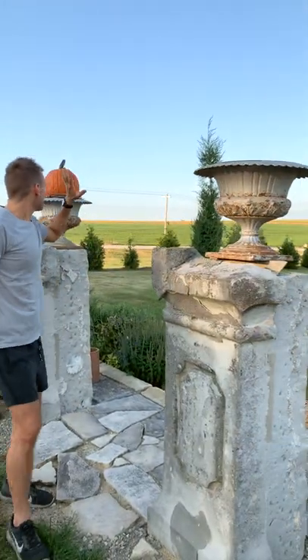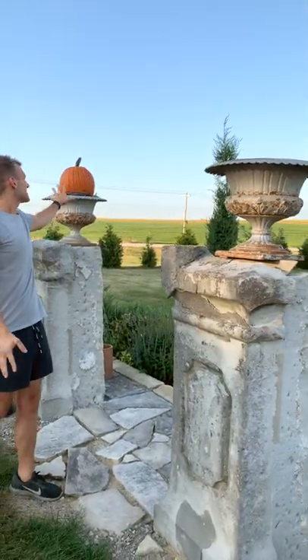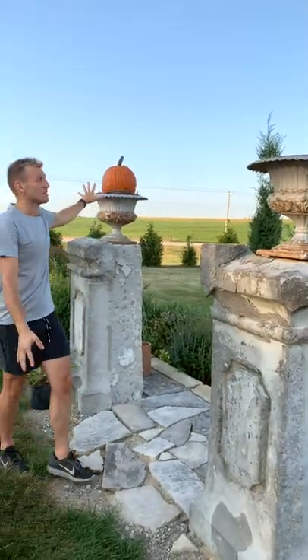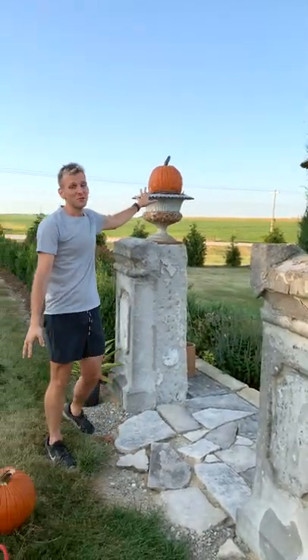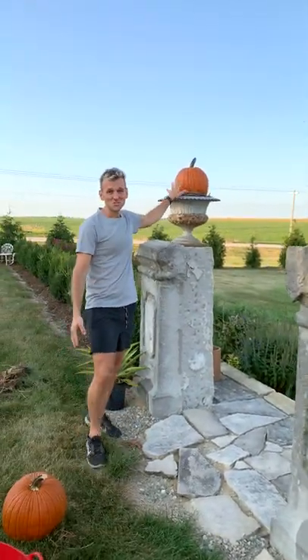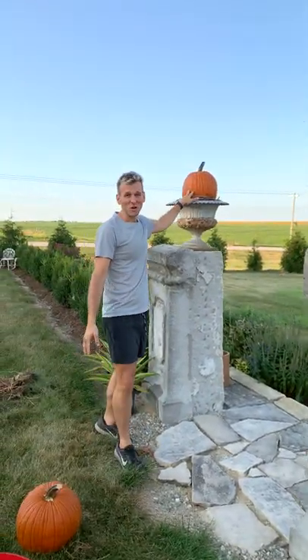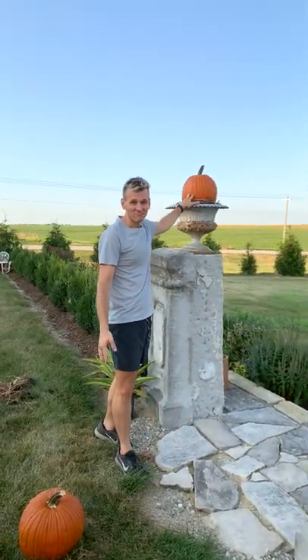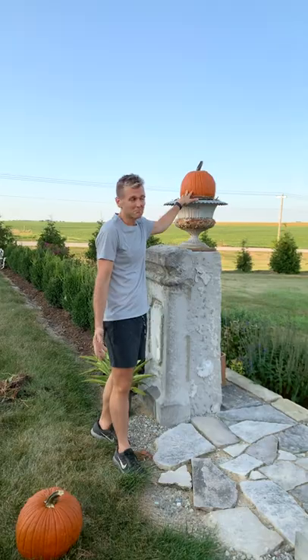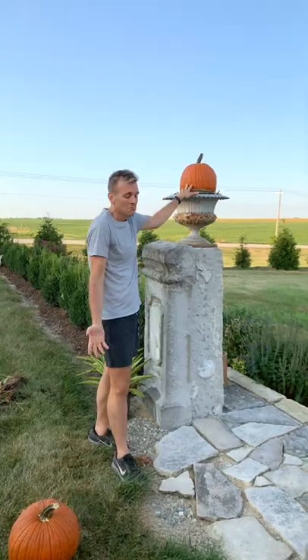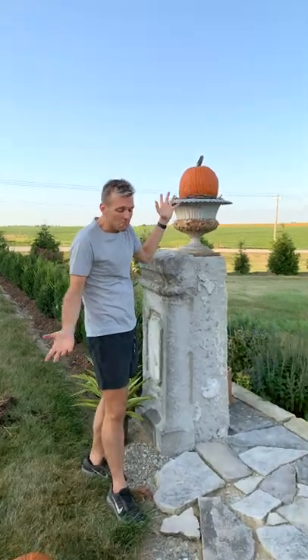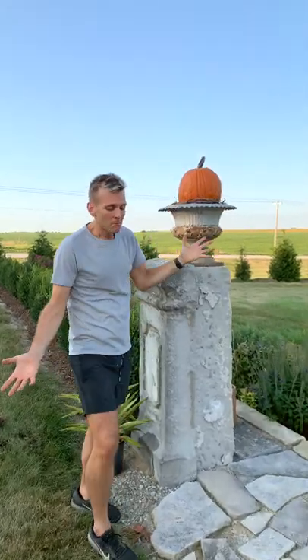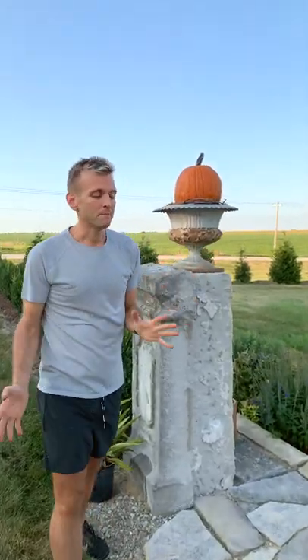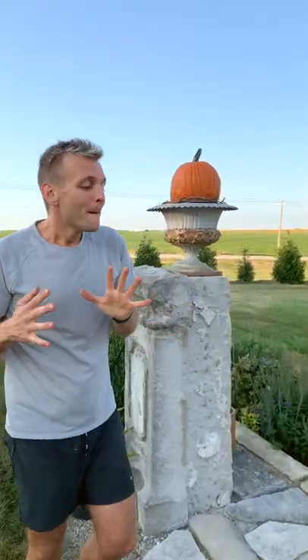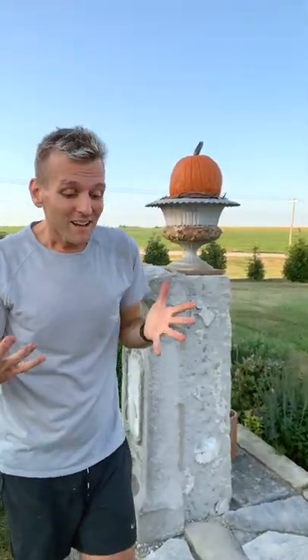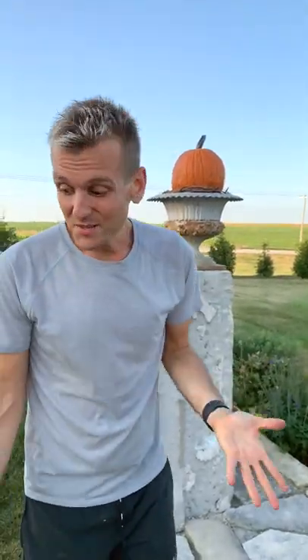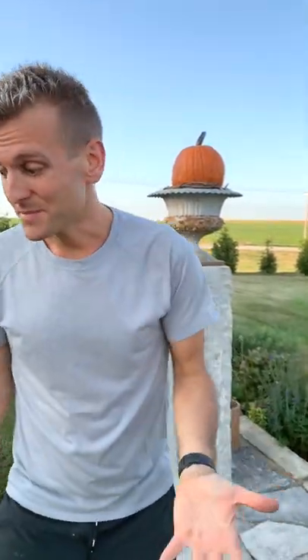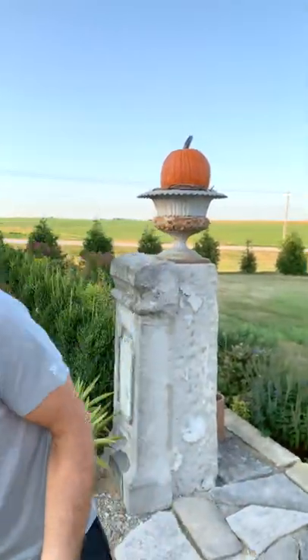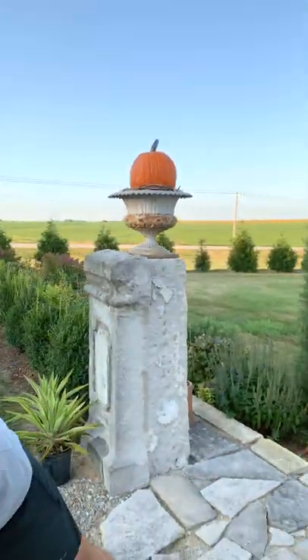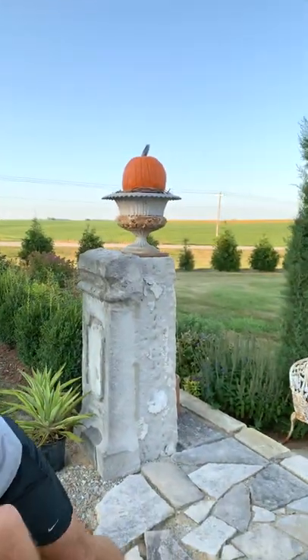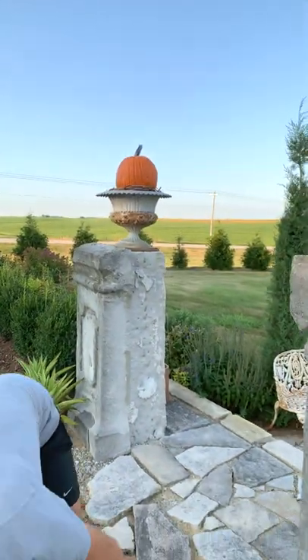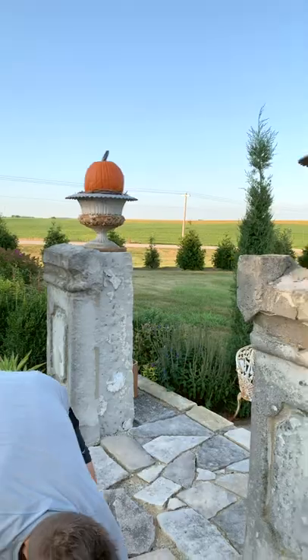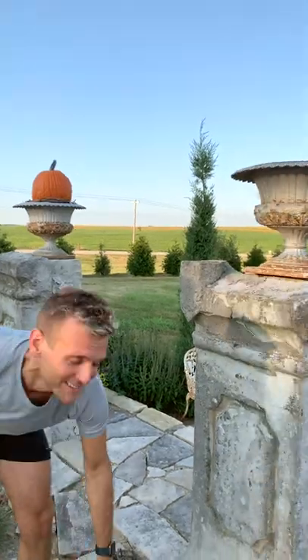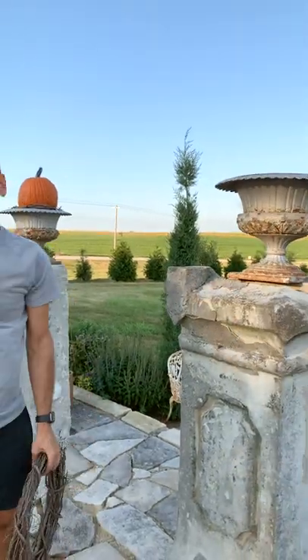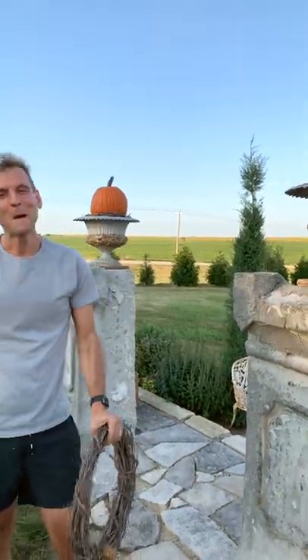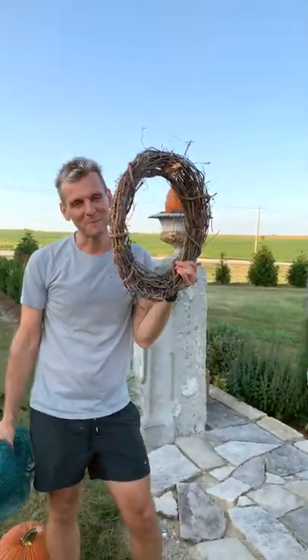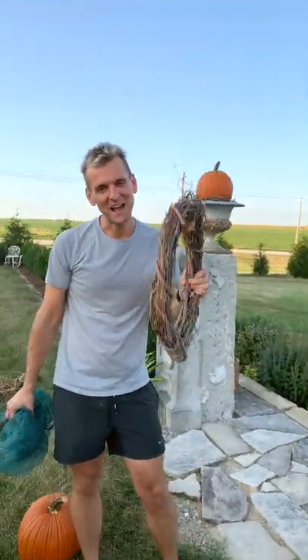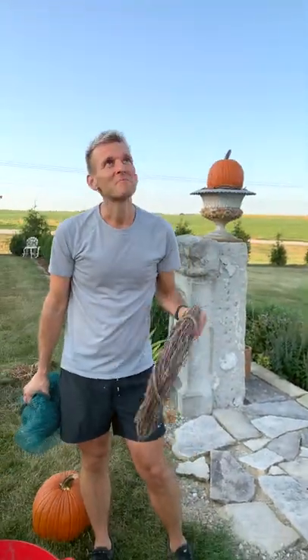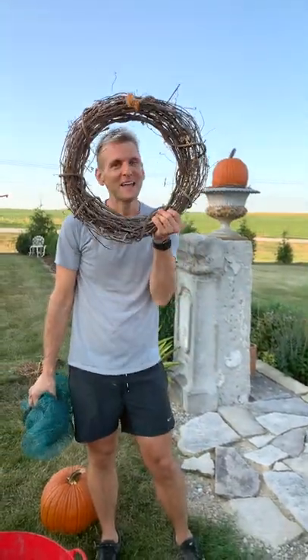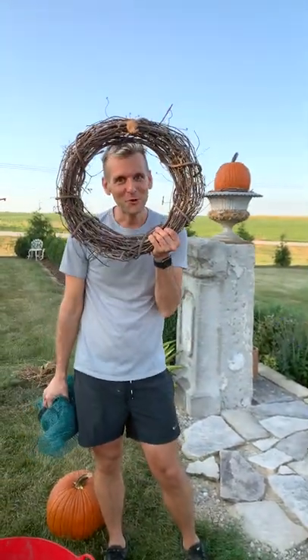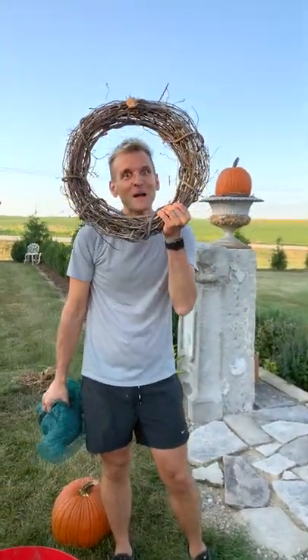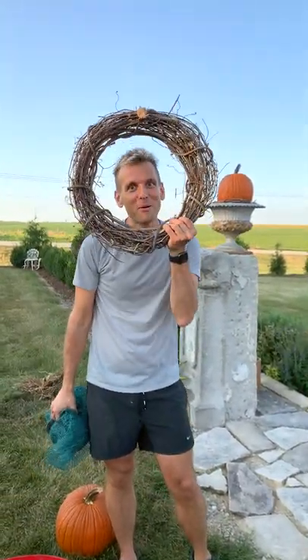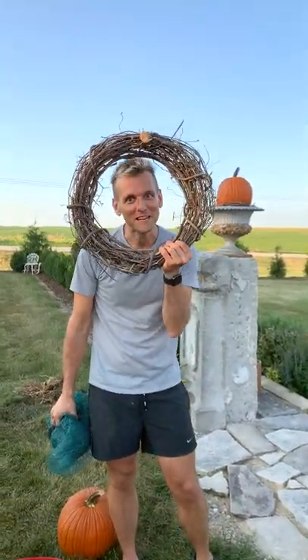Sometimes I like to keep it really simple — just do one pumpkin. But sometimes I like to switch it up and do multiple, or pumpkin stacking. If you know me, you know I love pumpkin stacking.